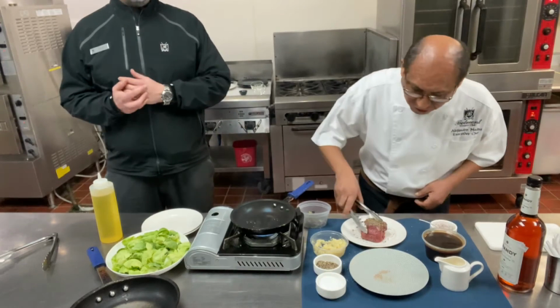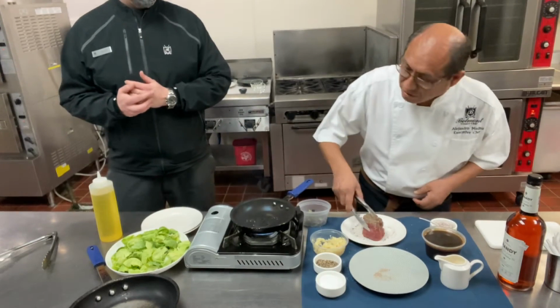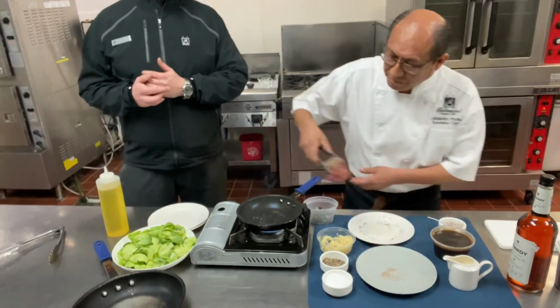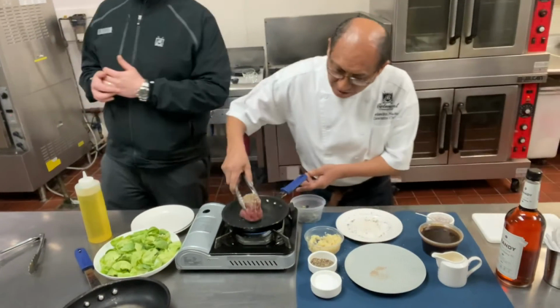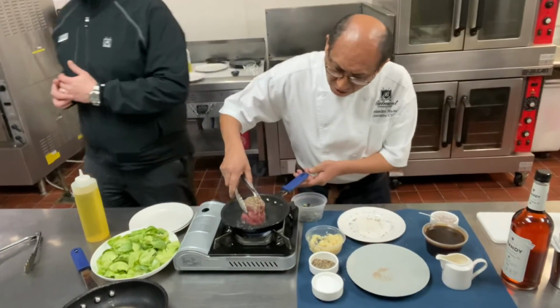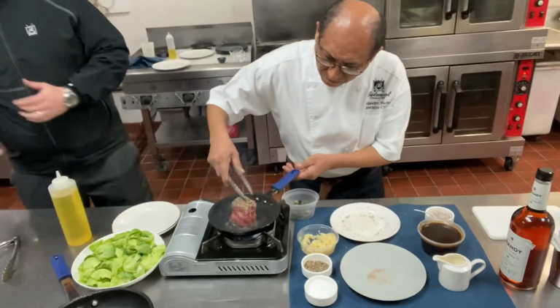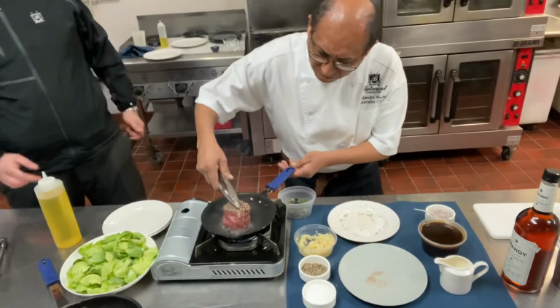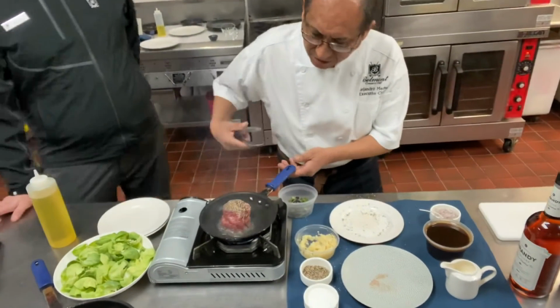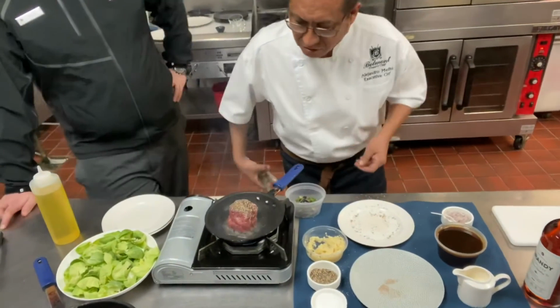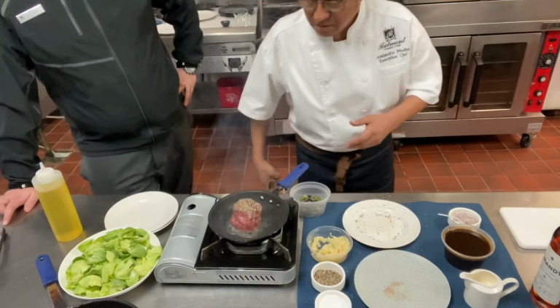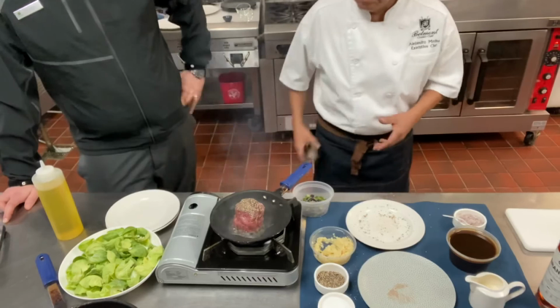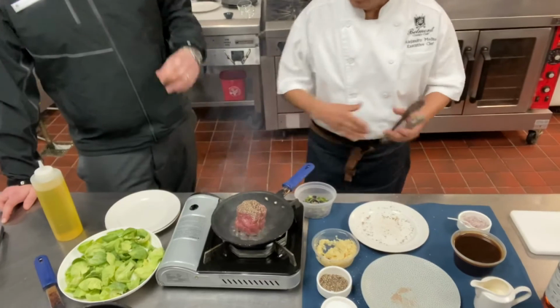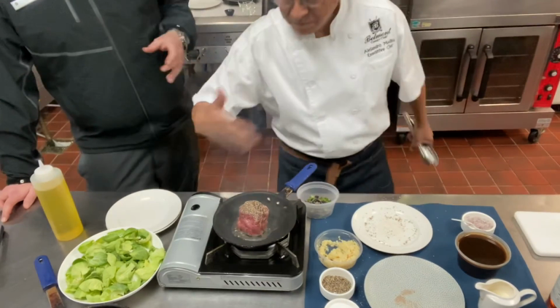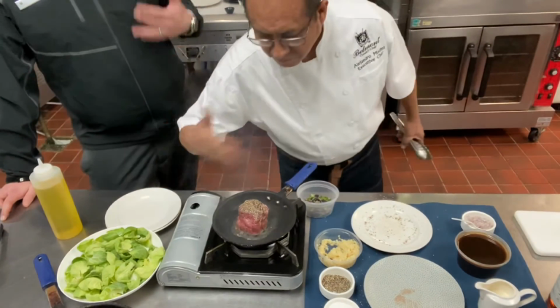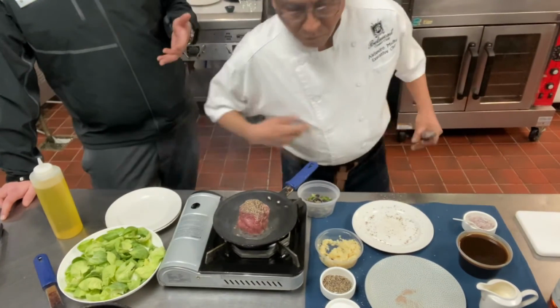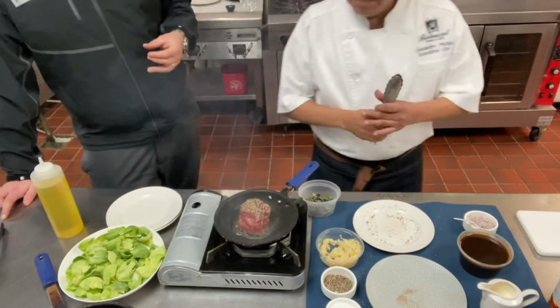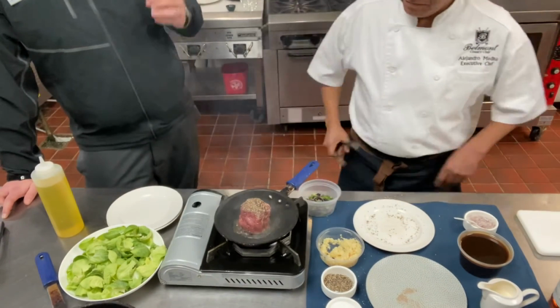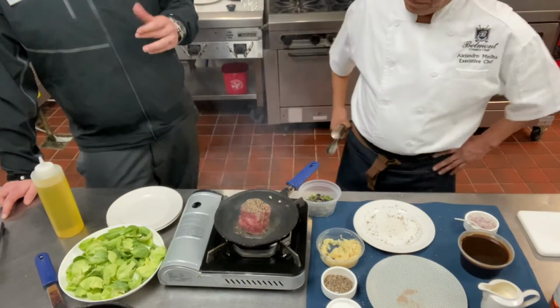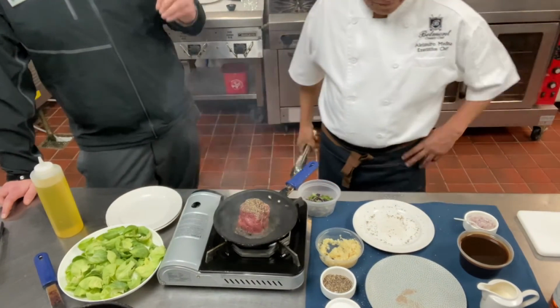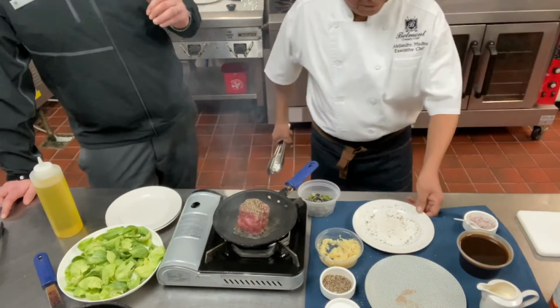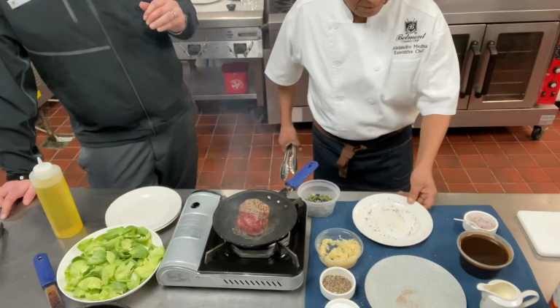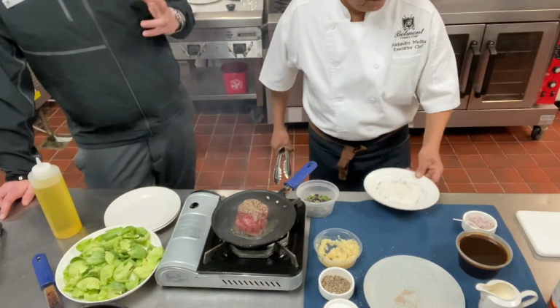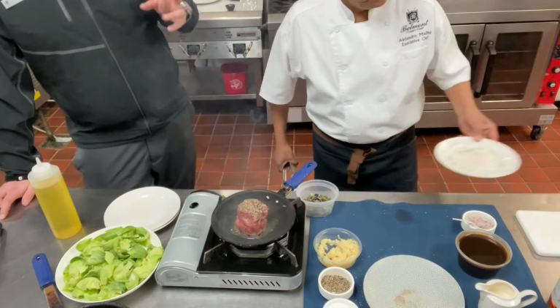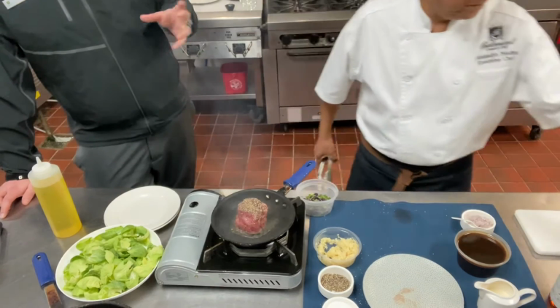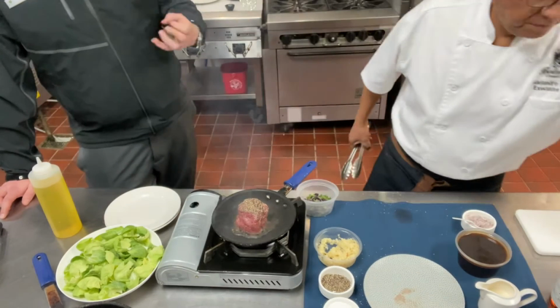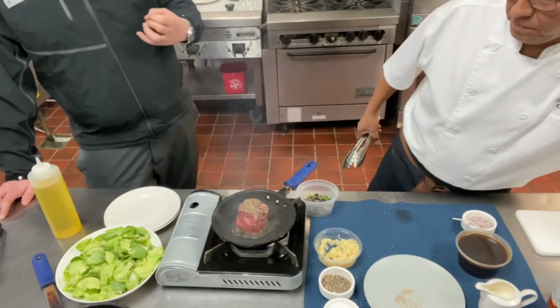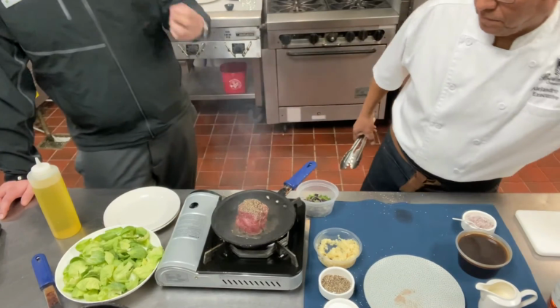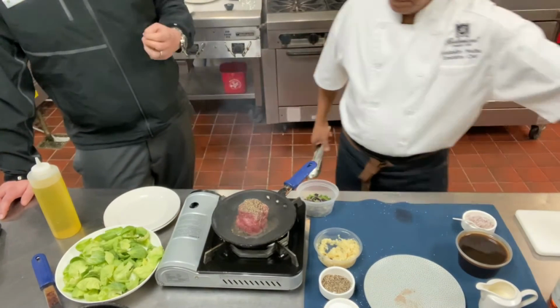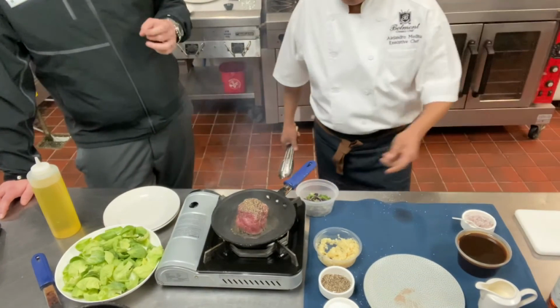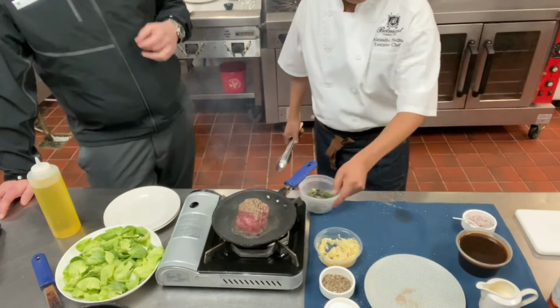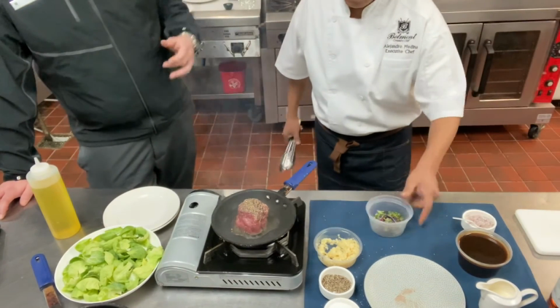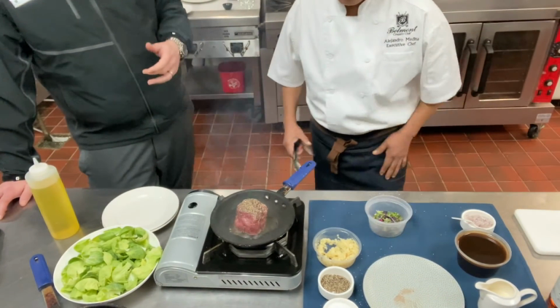As you can see, the pan is smoking, so we're going to go ahead and get this started. And you can smell it right away — as soon as that steak hits the pan you're going to smell that black pepper really toast. That's what you're looking for.